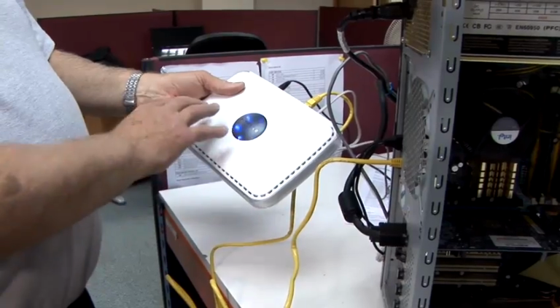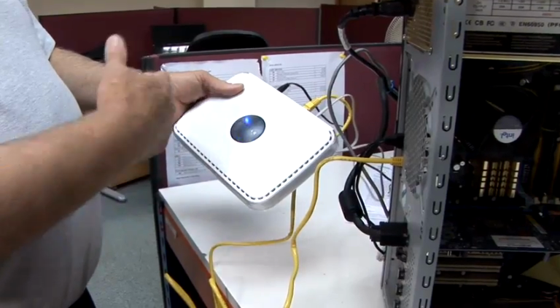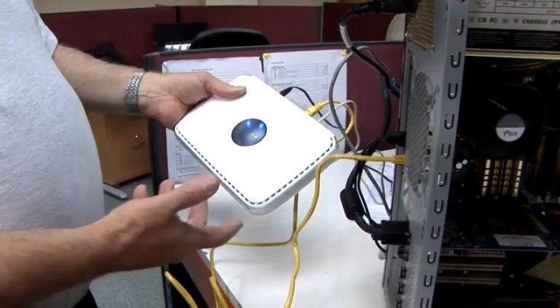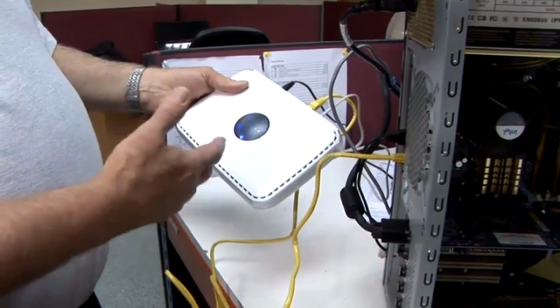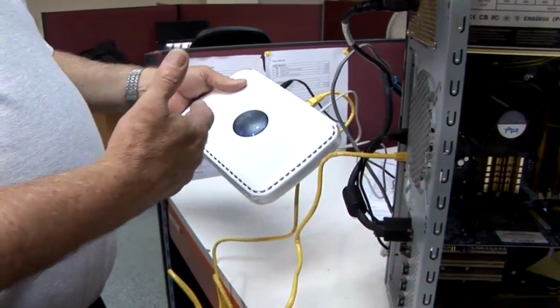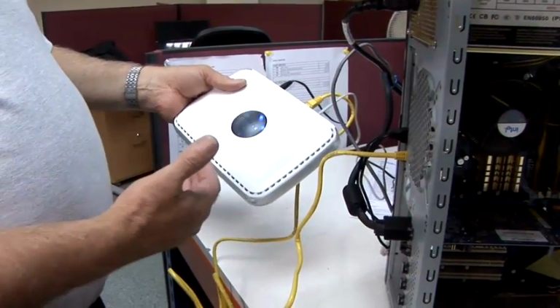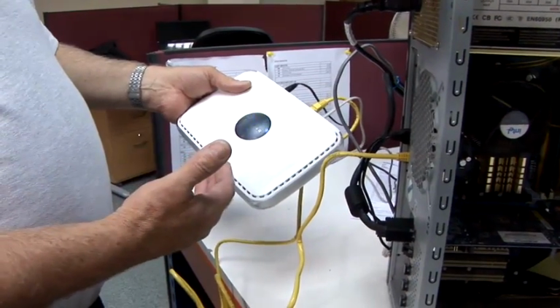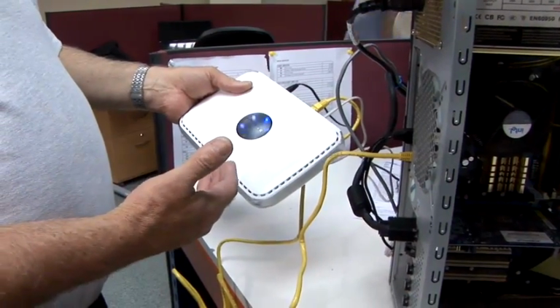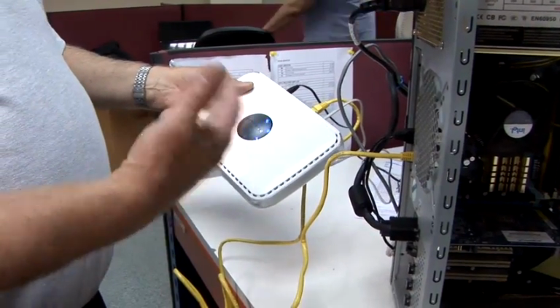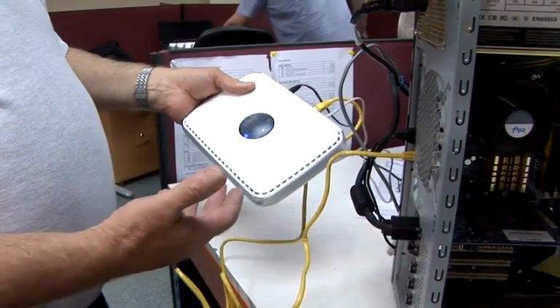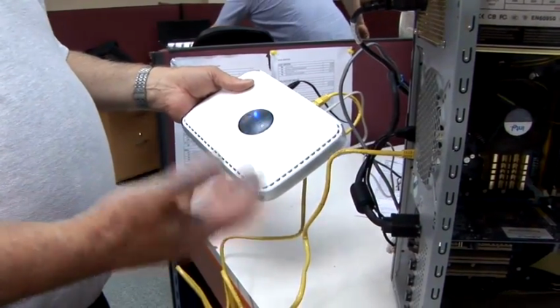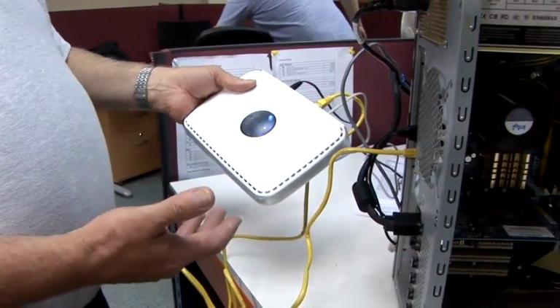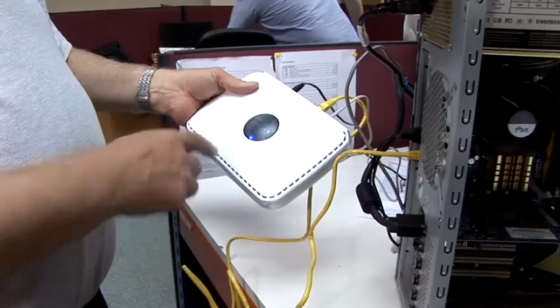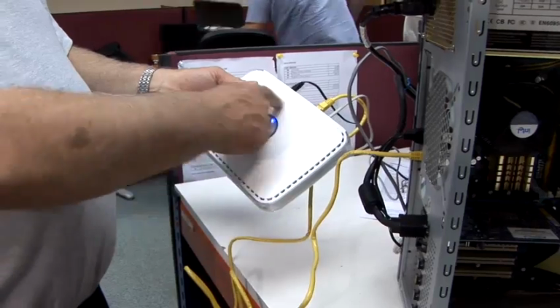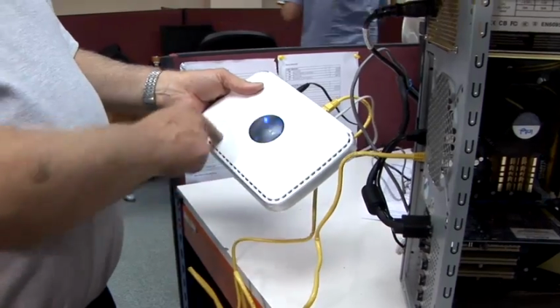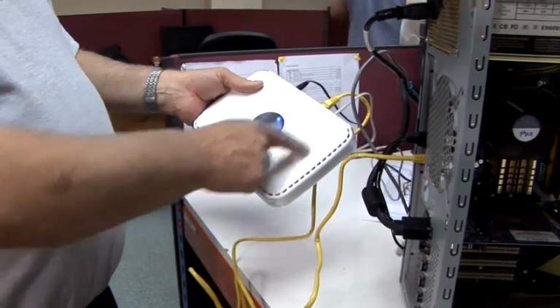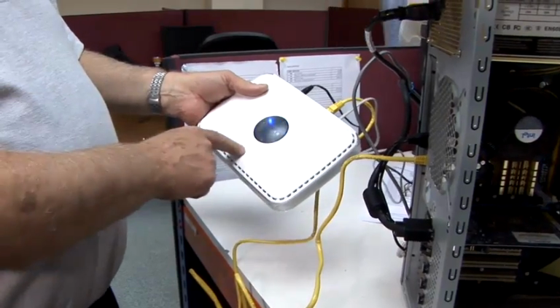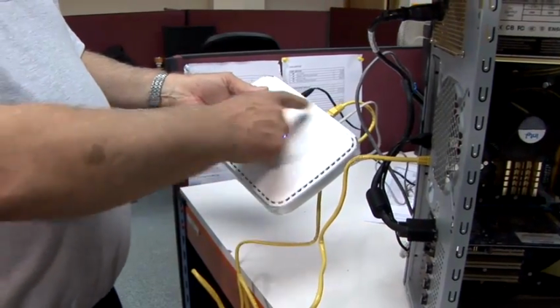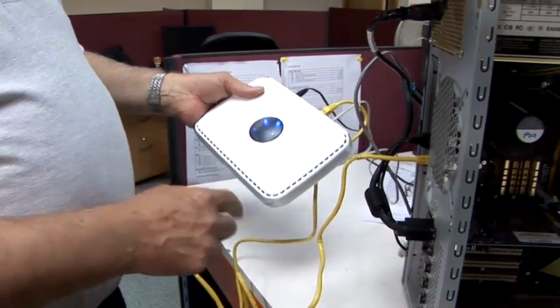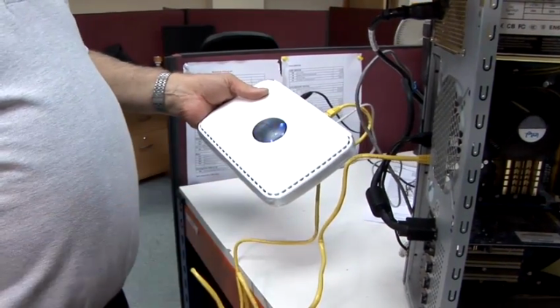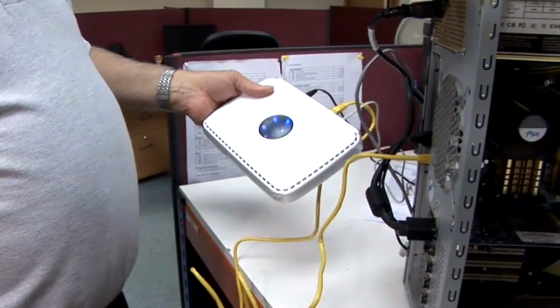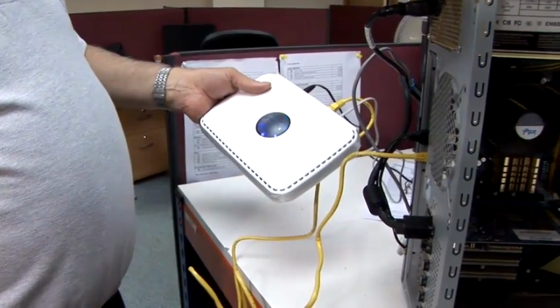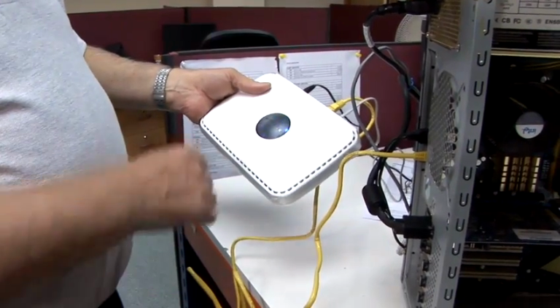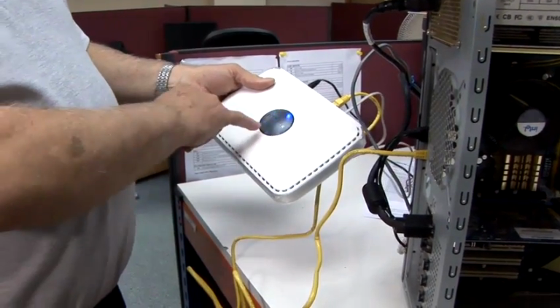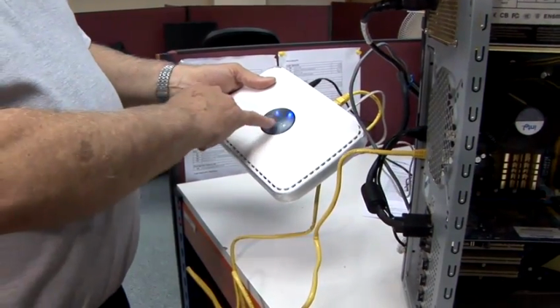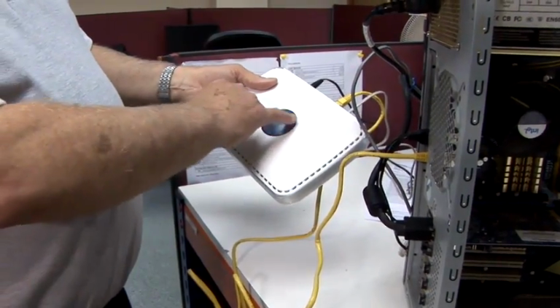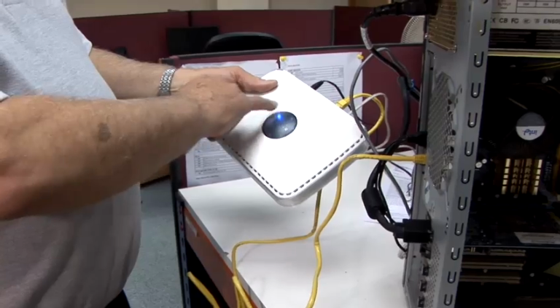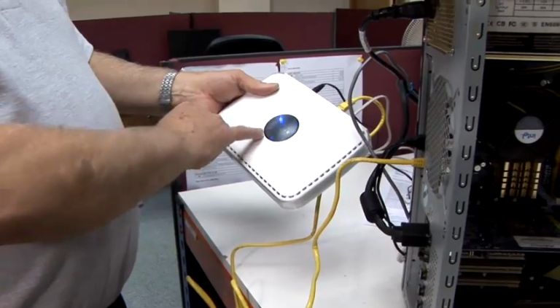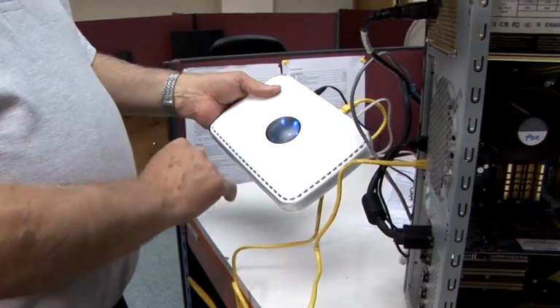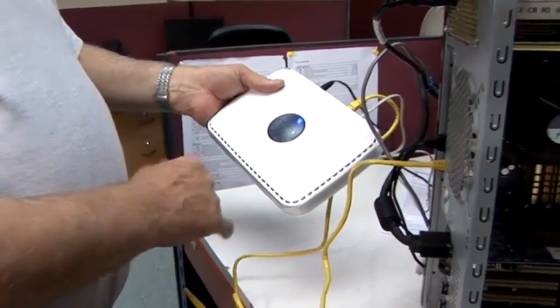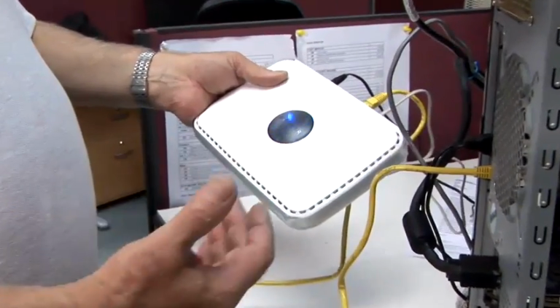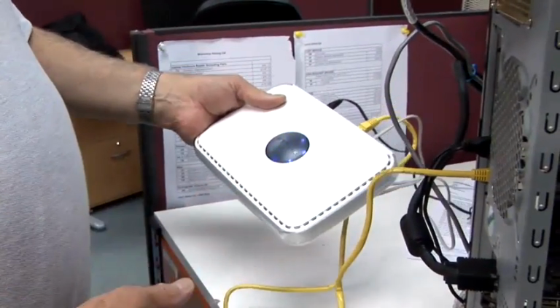So if you've got a larger house, or a particularly difficult house with, say, foil-back plasterboard, this particular device will find the best possible signal path. The blue LEDs are showing which antenna is in use at the time.